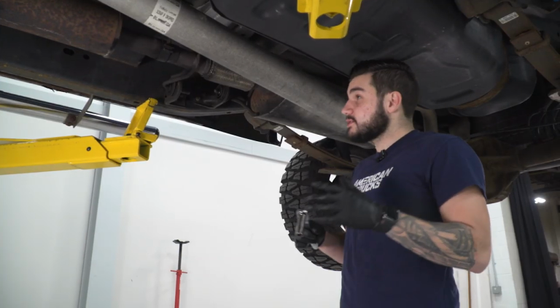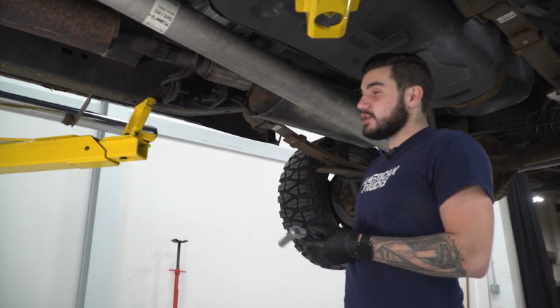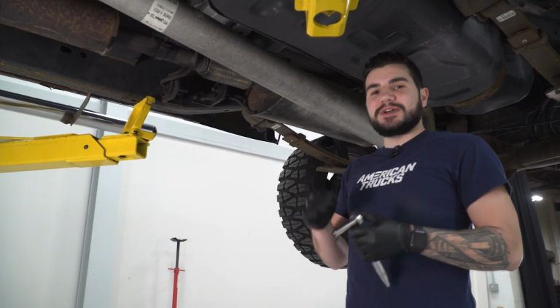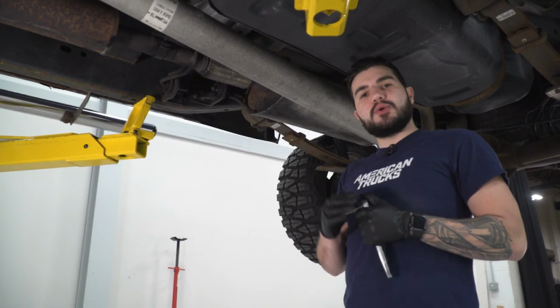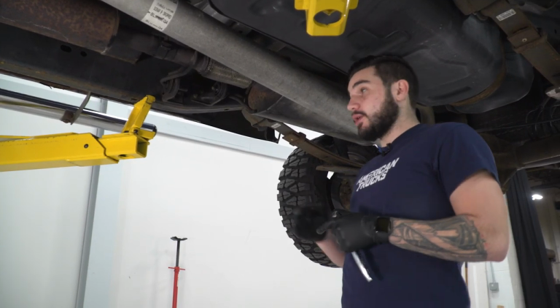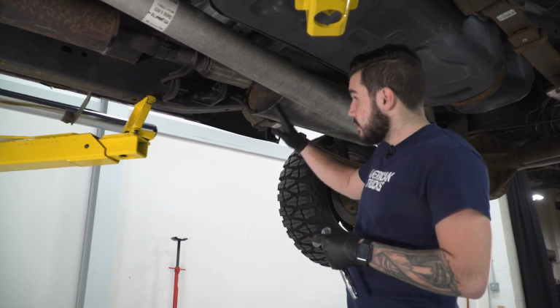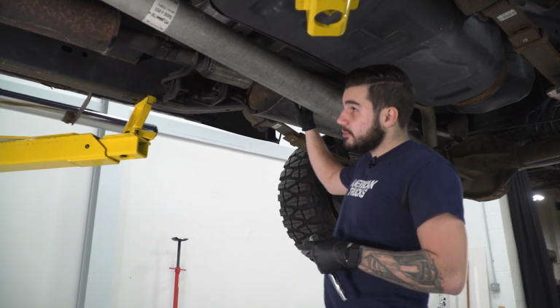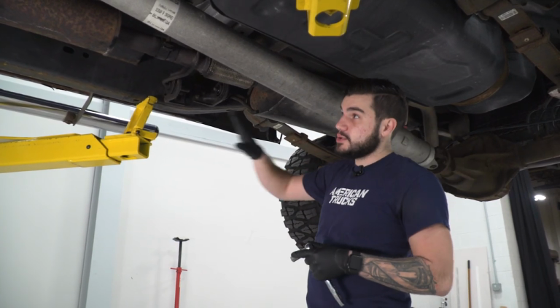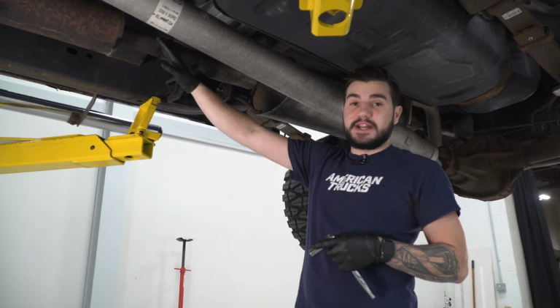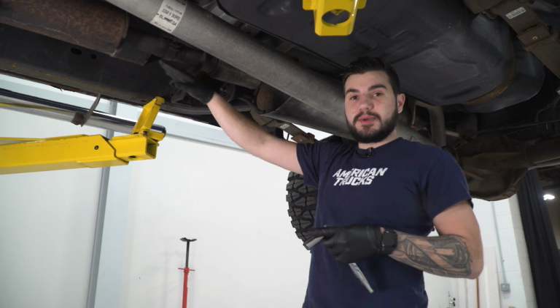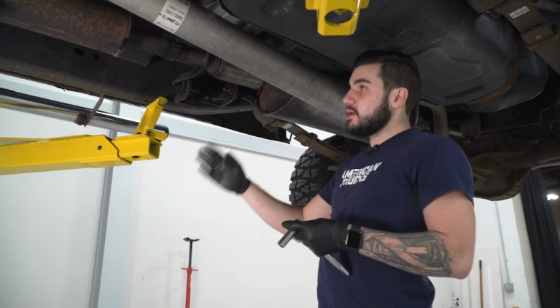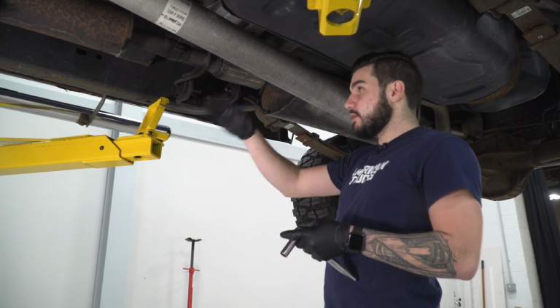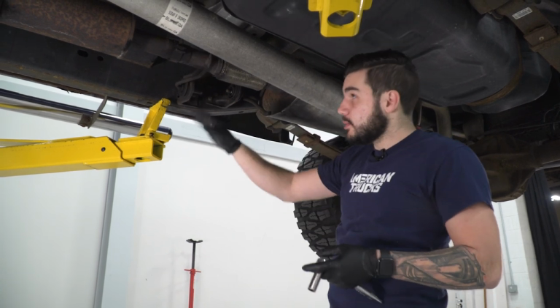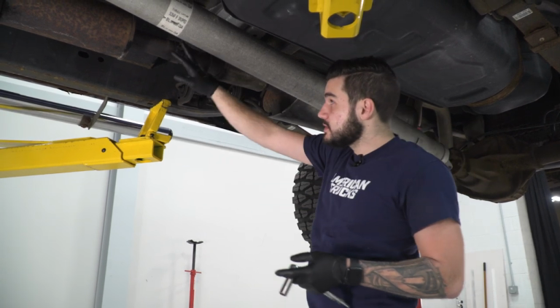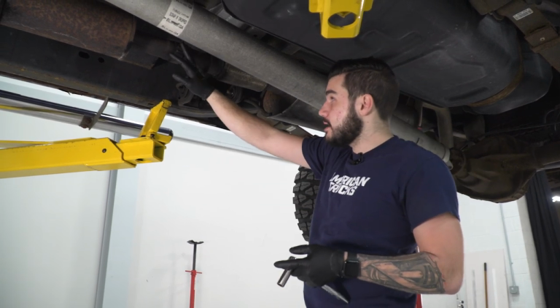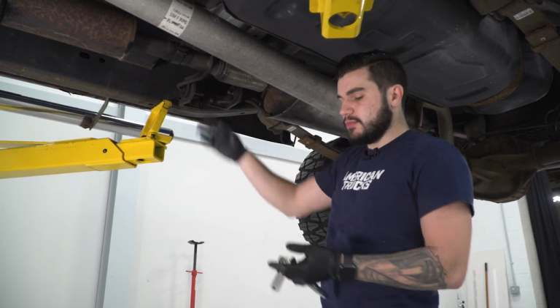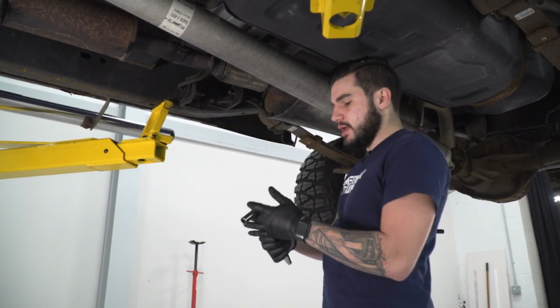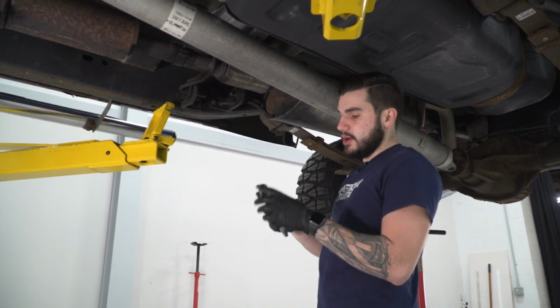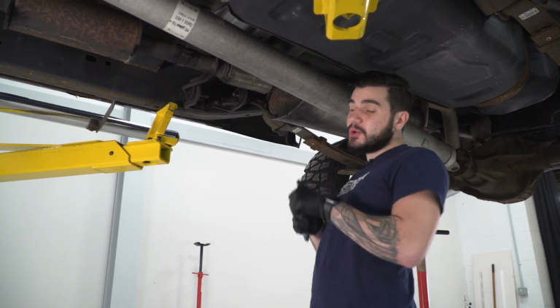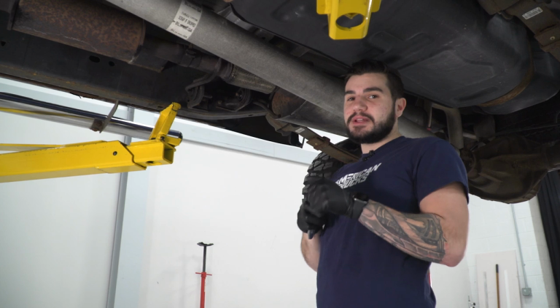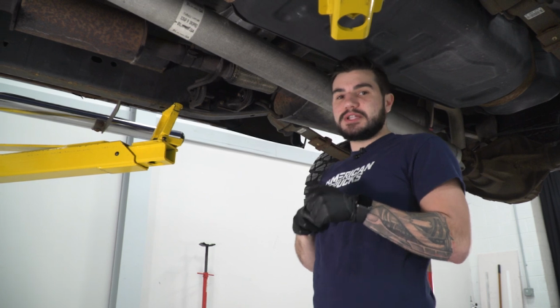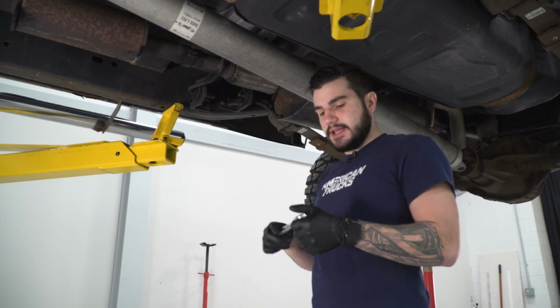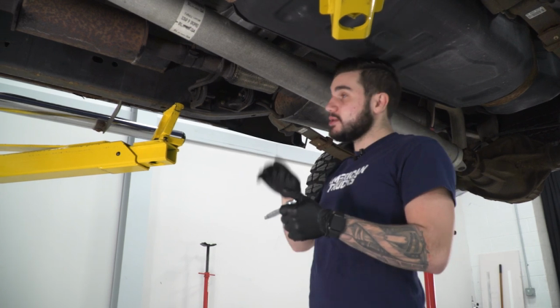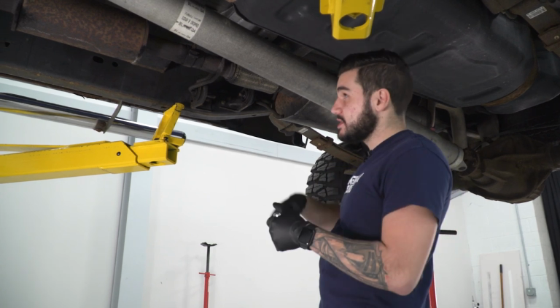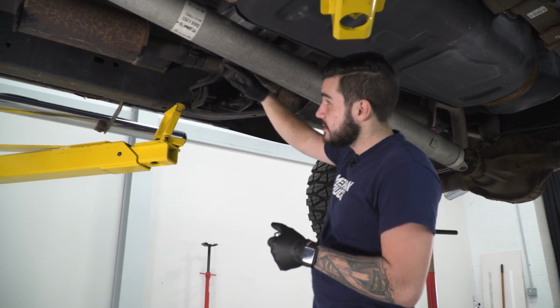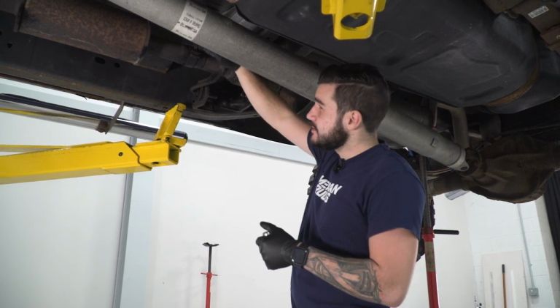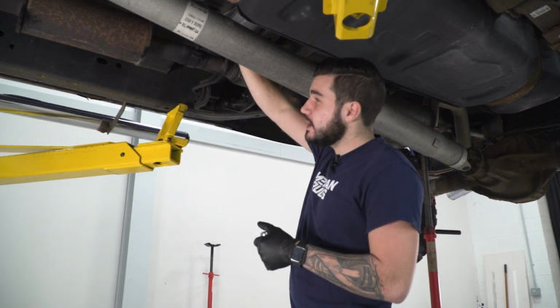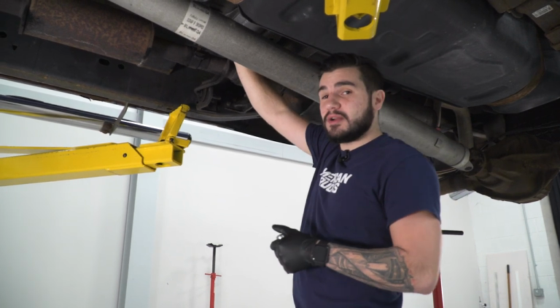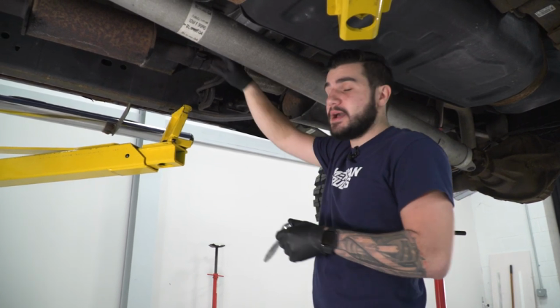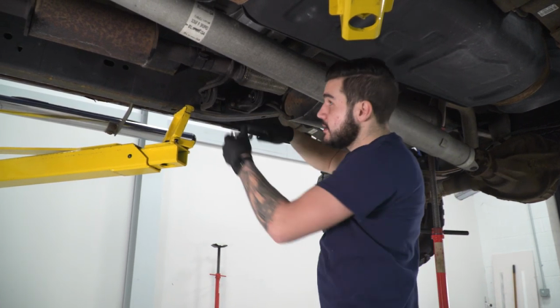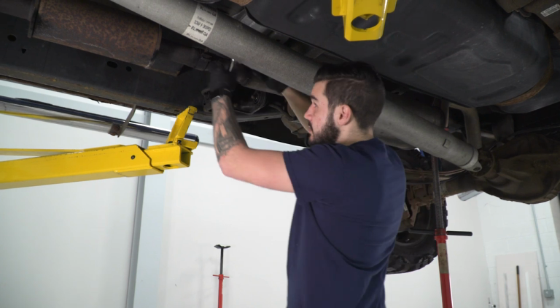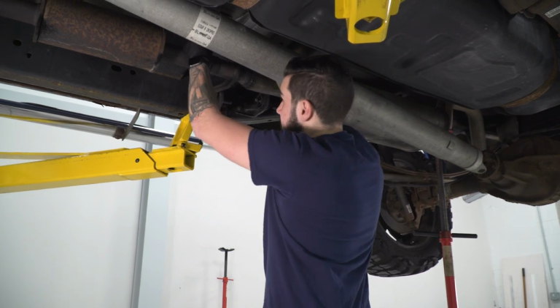First things first, we're gonna loosen up the clamp holding our factory muffler pipe to our resonator pipe. We don't have to fully remove it, we're just gonna loosen that up and then move on. Grab your 14-millimeter deep socket — I'm gonna use a ratchet just because there's not a whole lot of room here to fit an impact gun — so let's loosen that up.